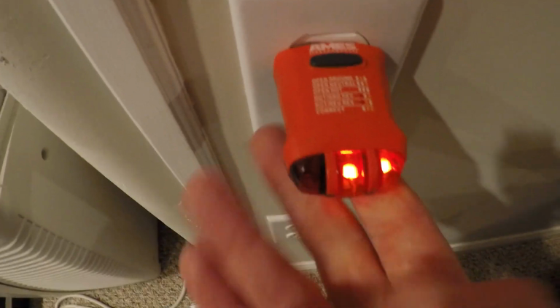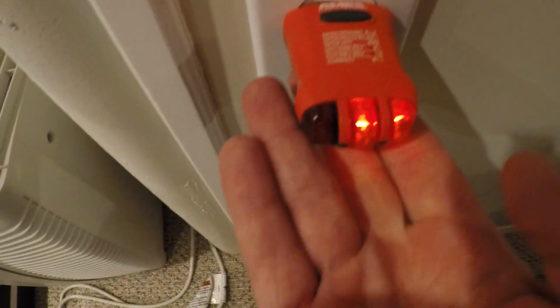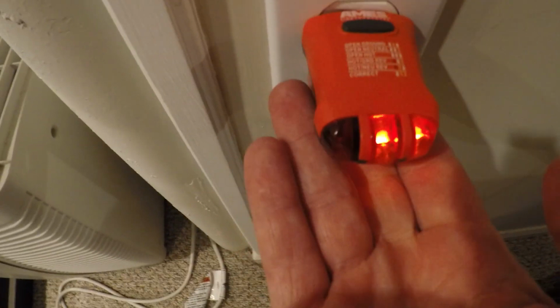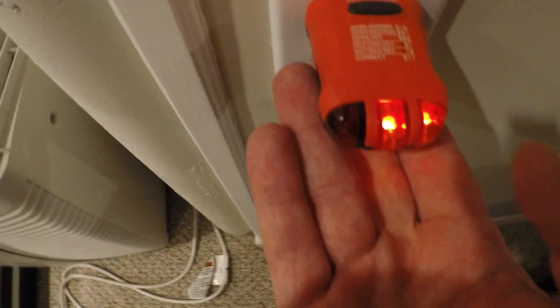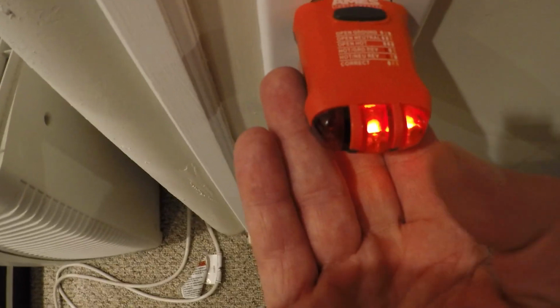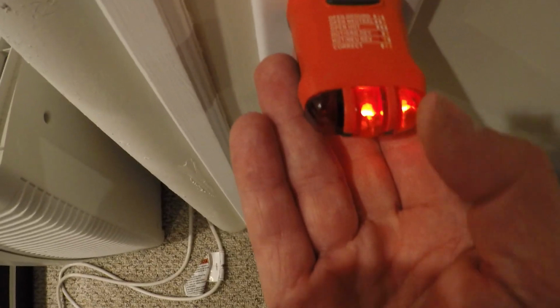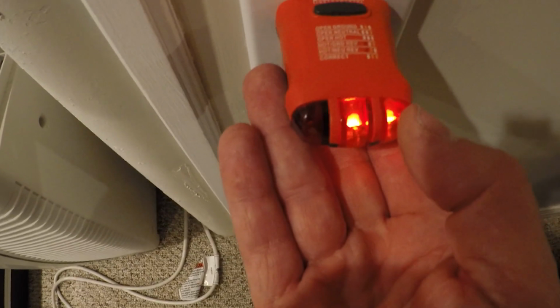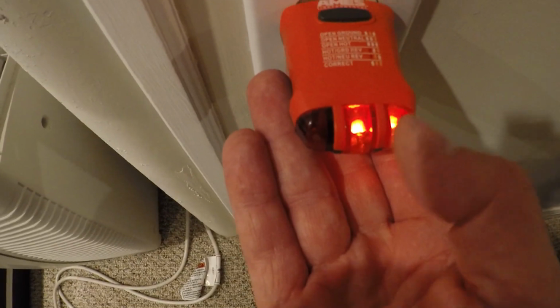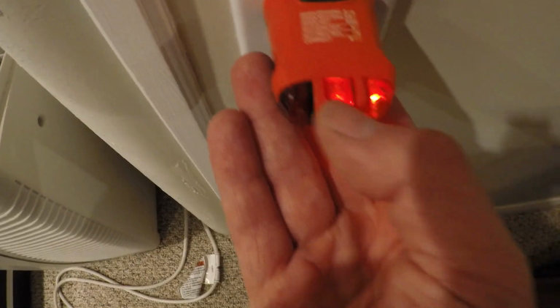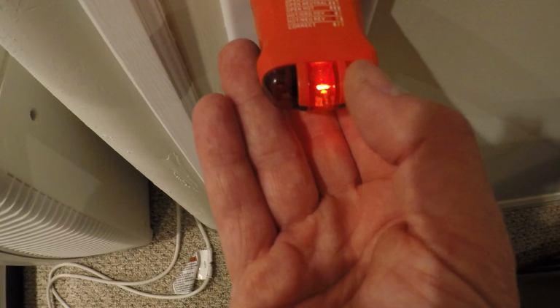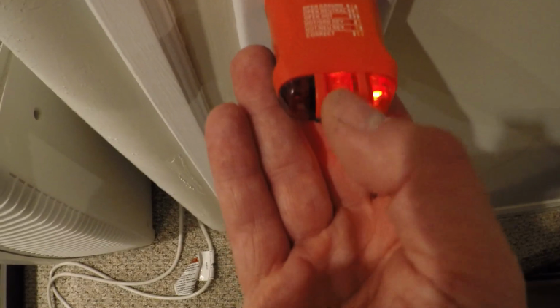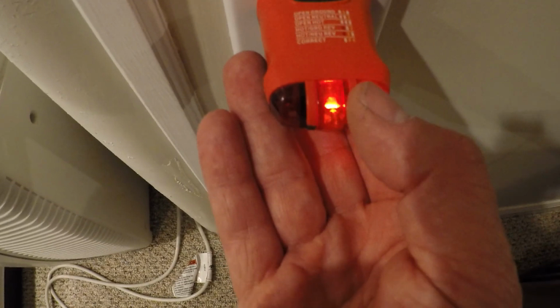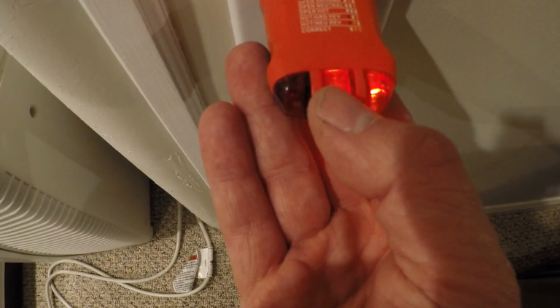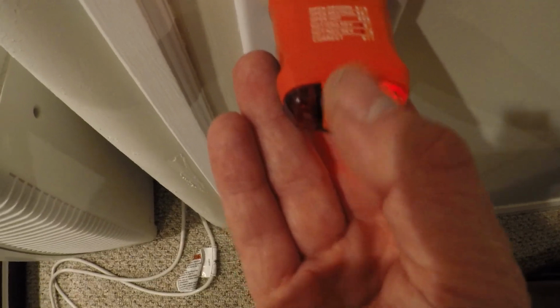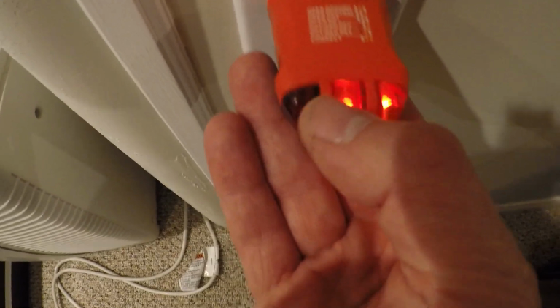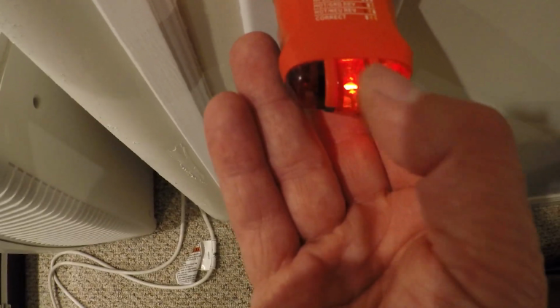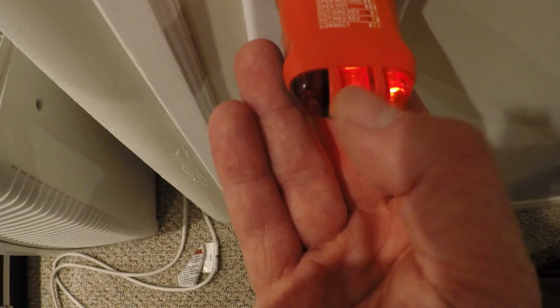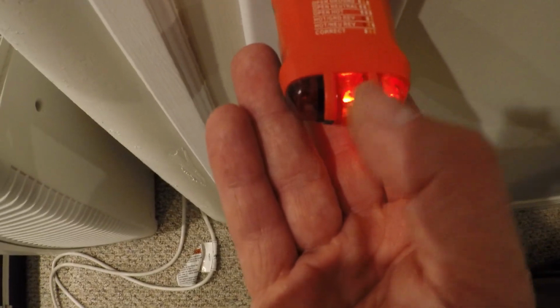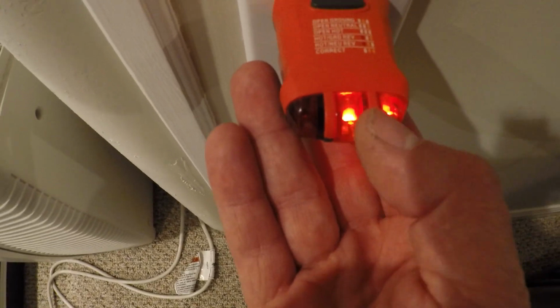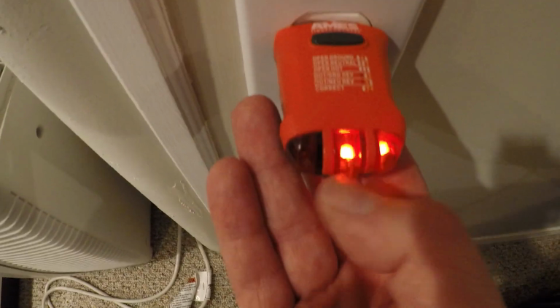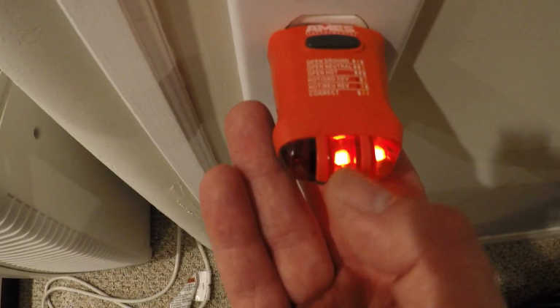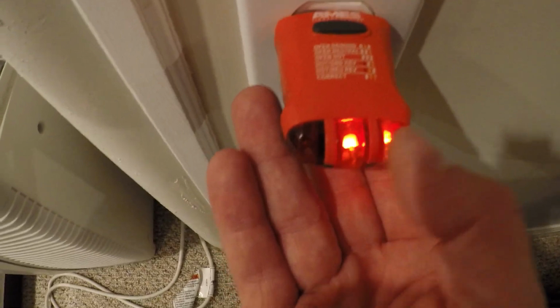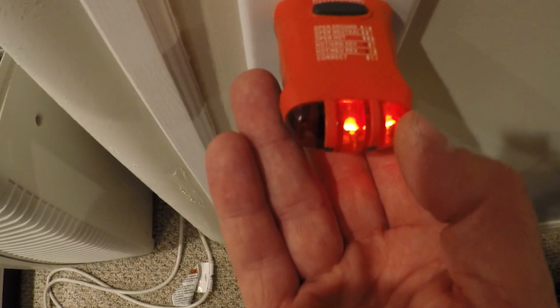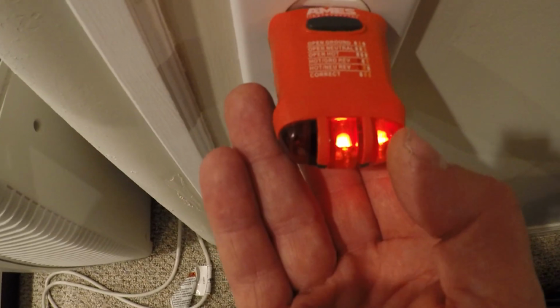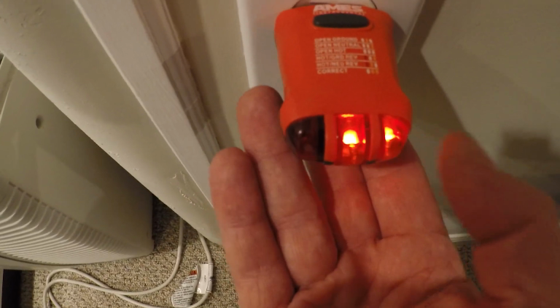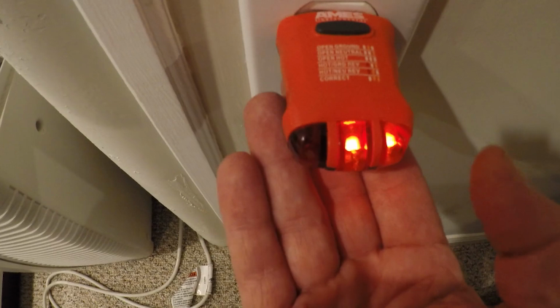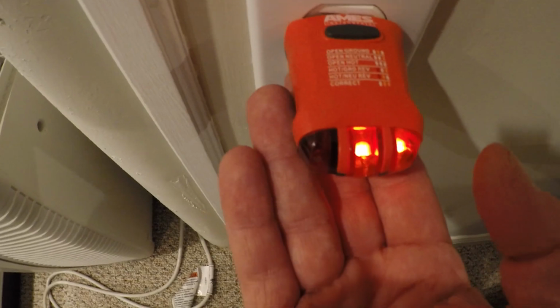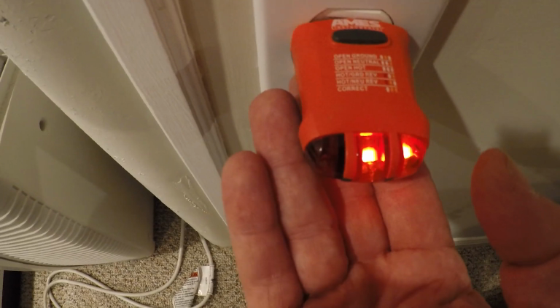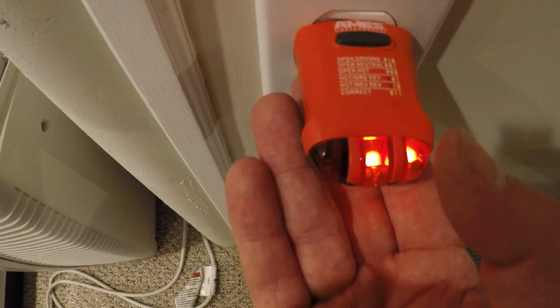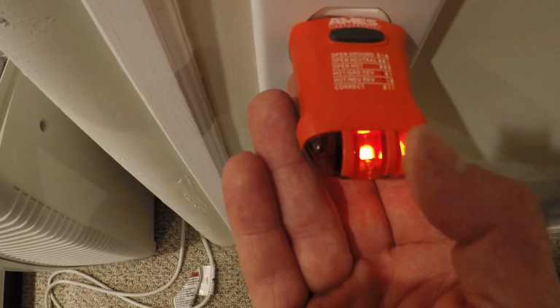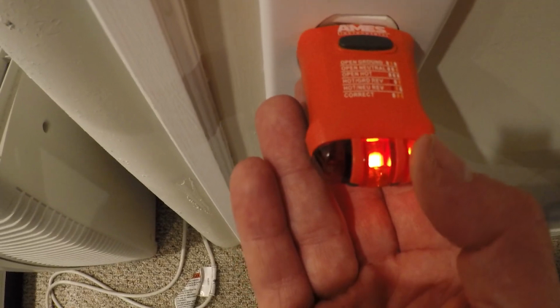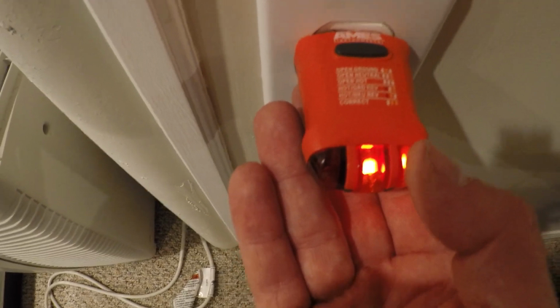Over here we have one that is wired properly — it's correct because the two lights on the right-hand side are lit. This is one that's completely wired properly.